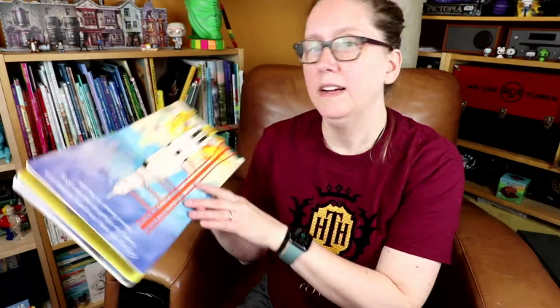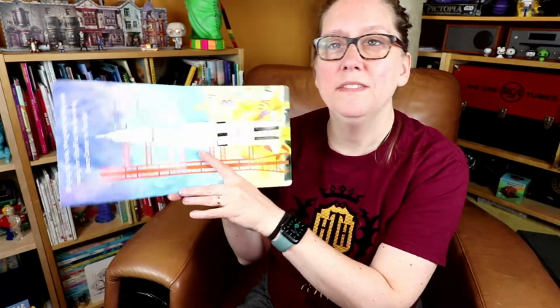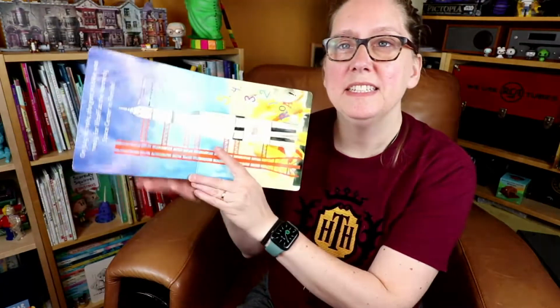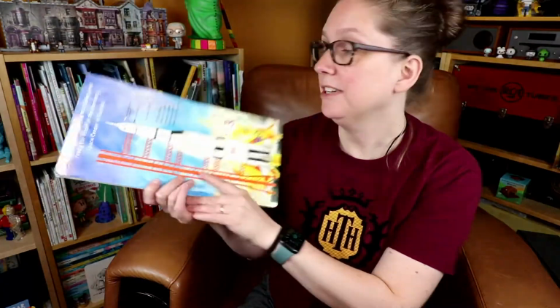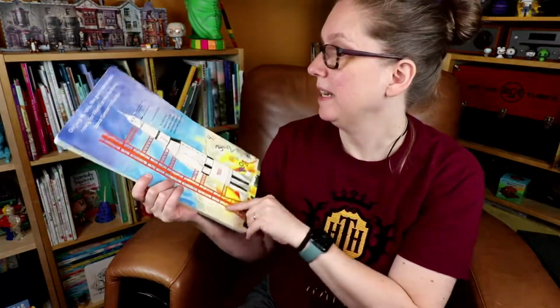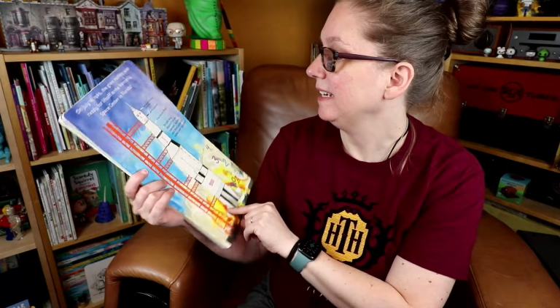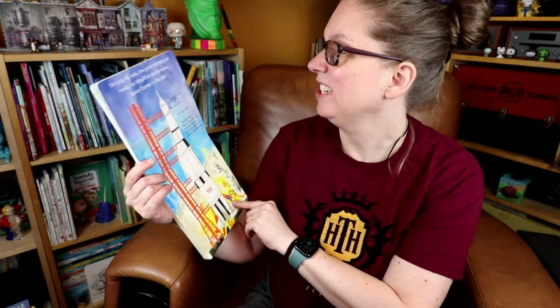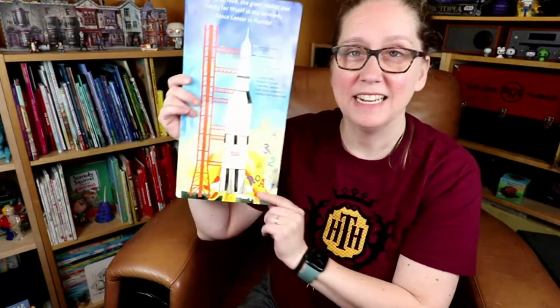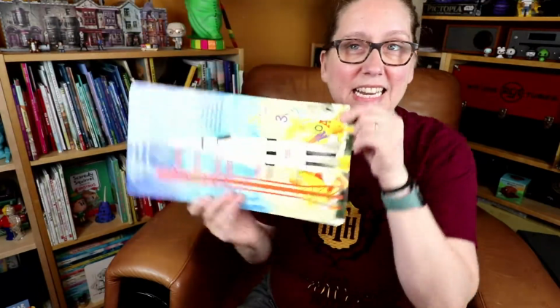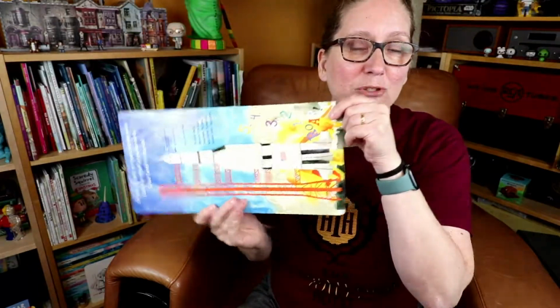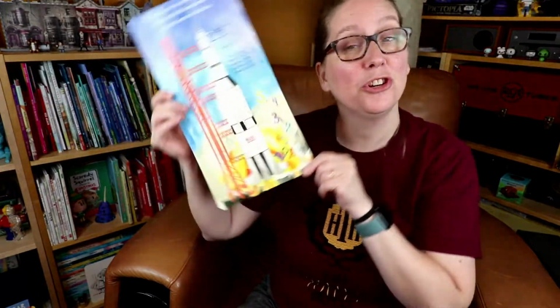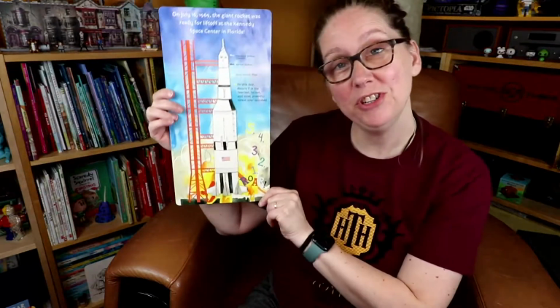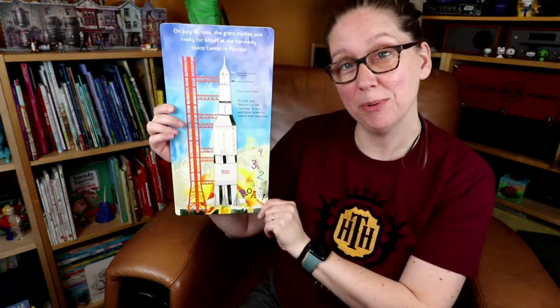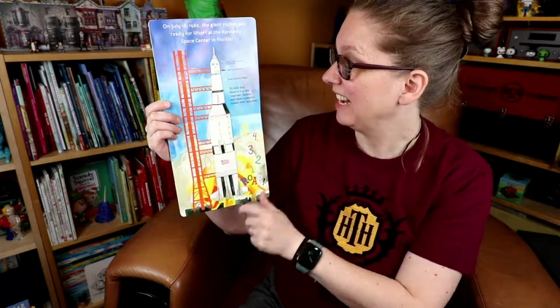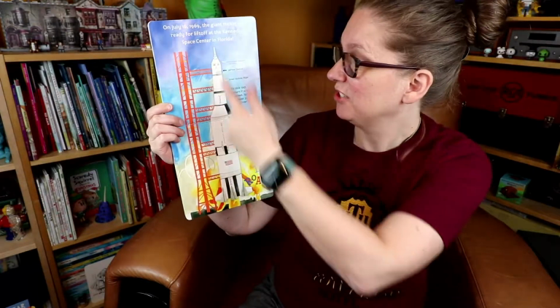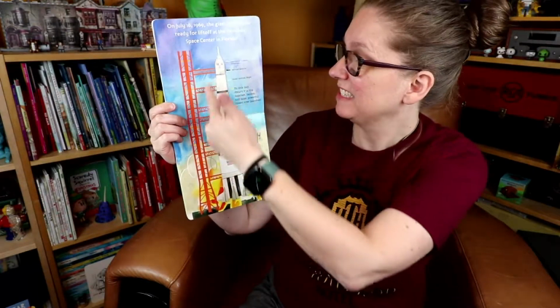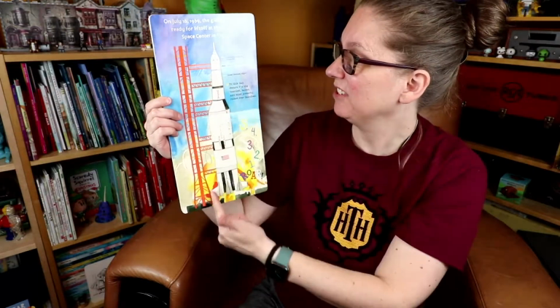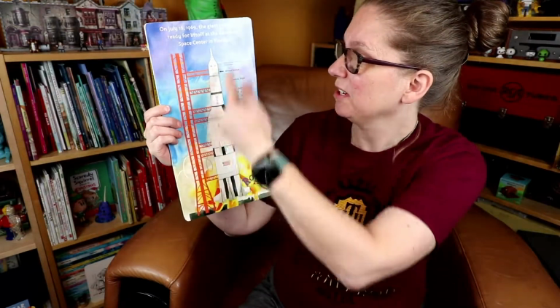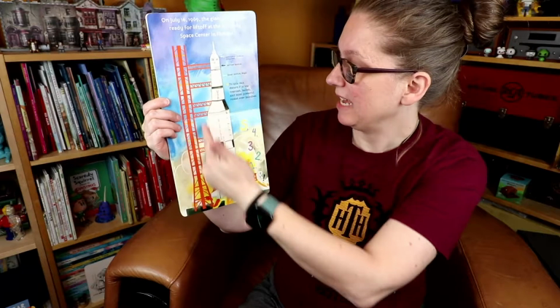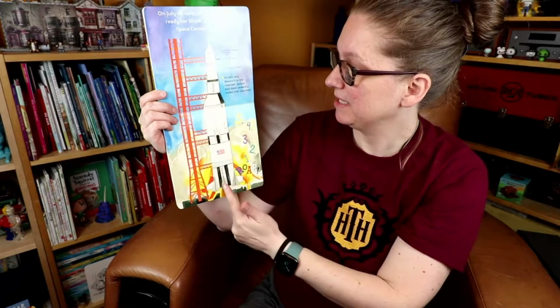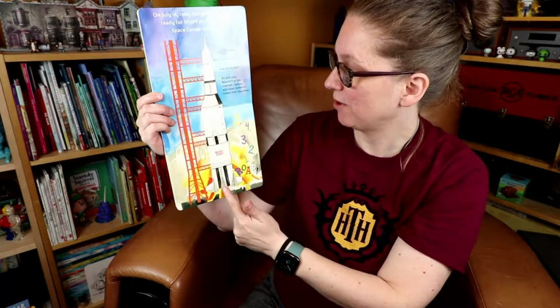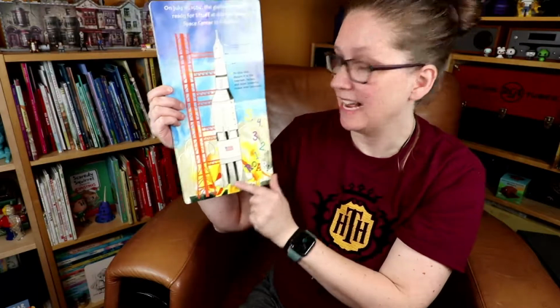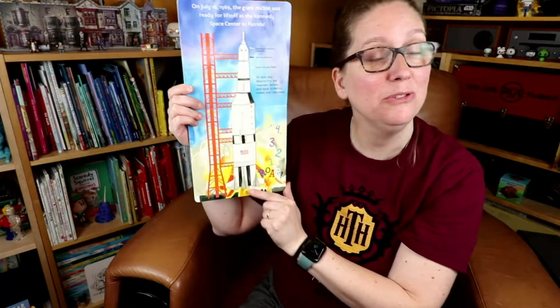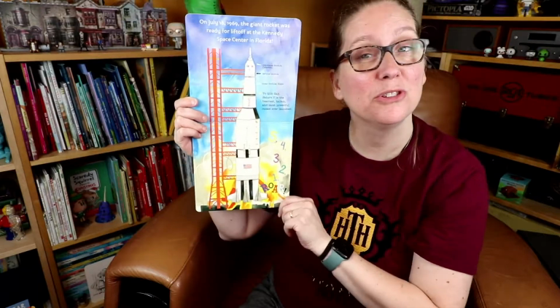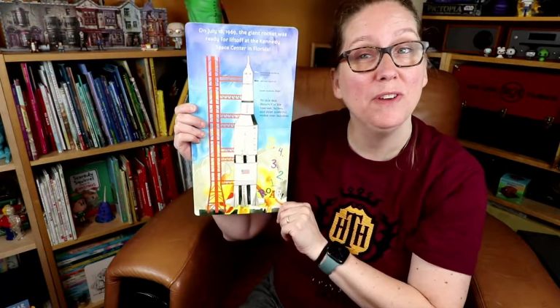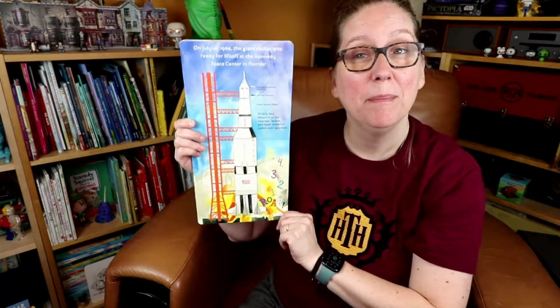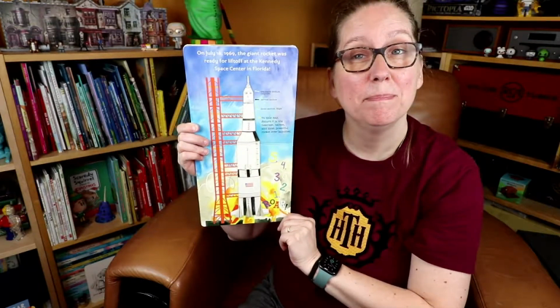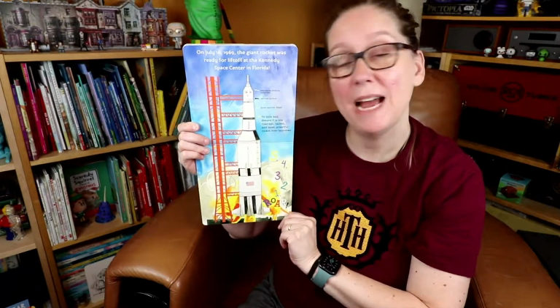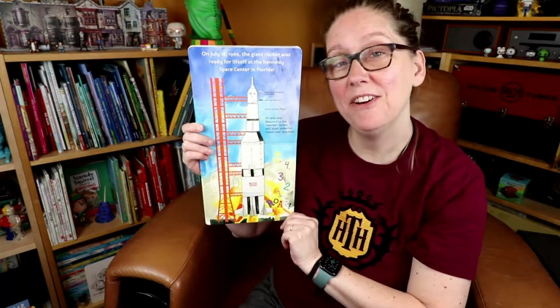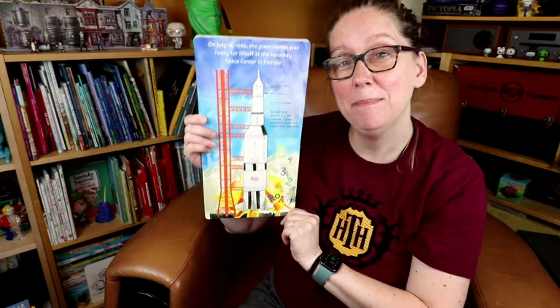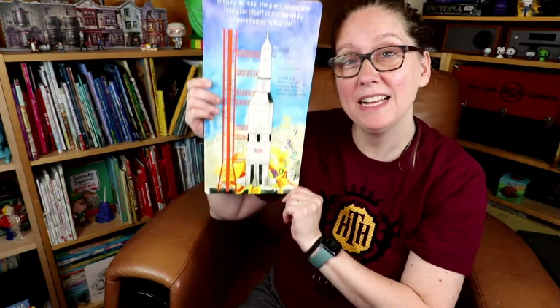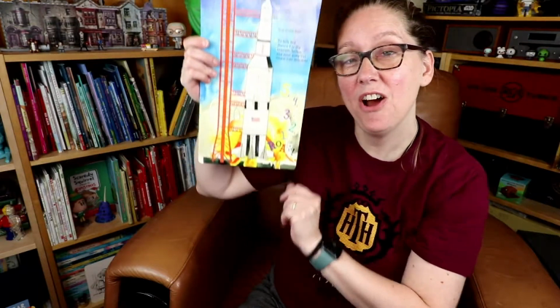I even love this interior page that enables you to turn the book and see a breakdown of the elements of the rocket, and do your countdown and blast off.